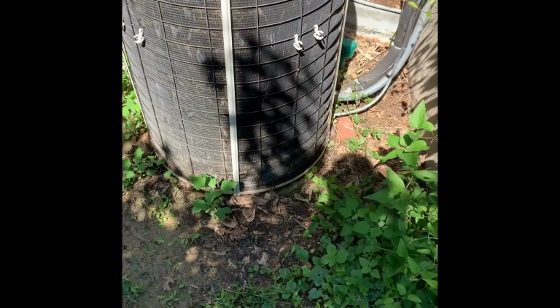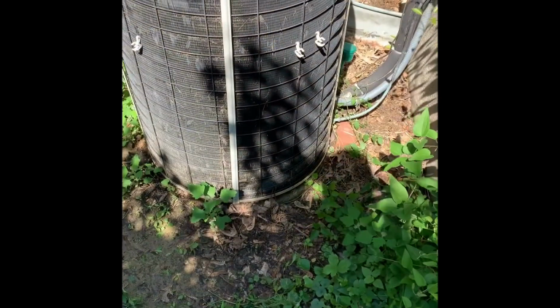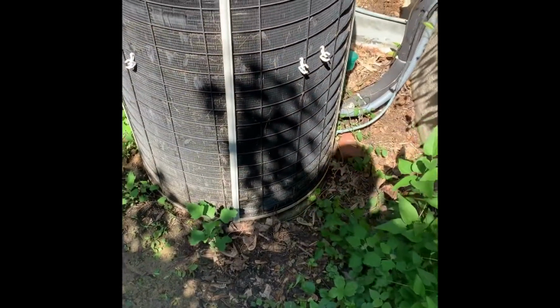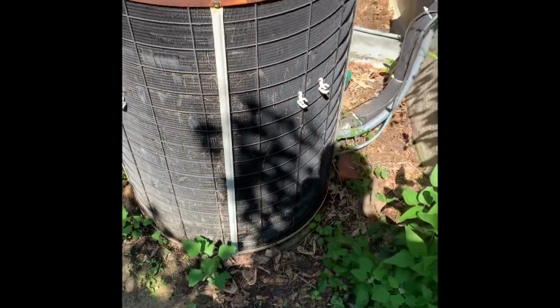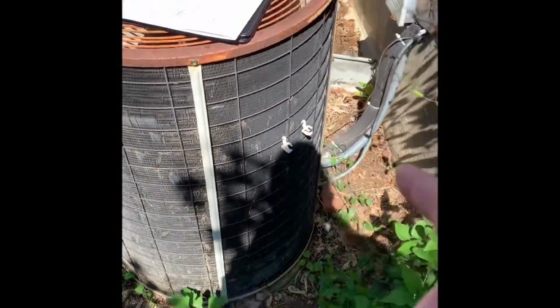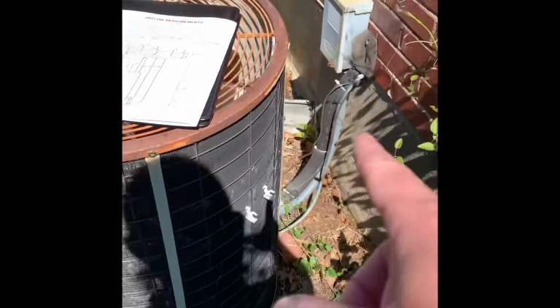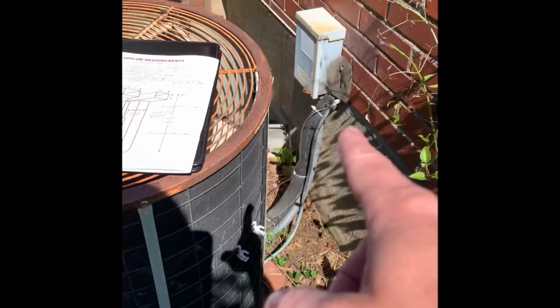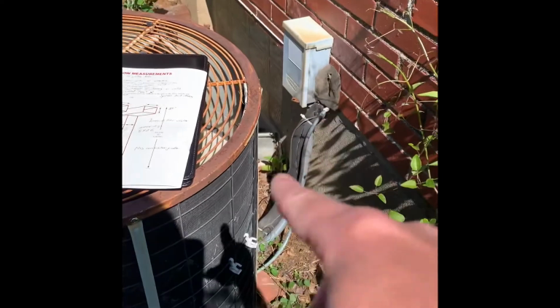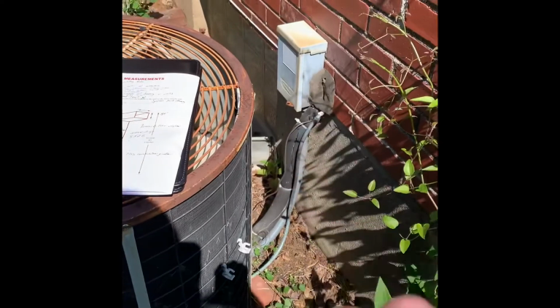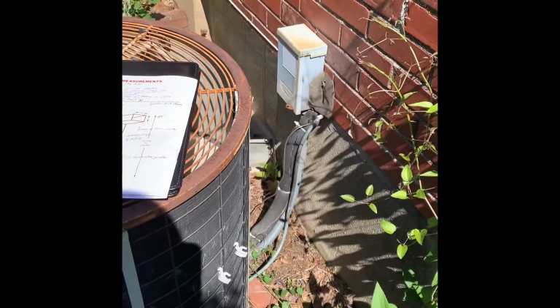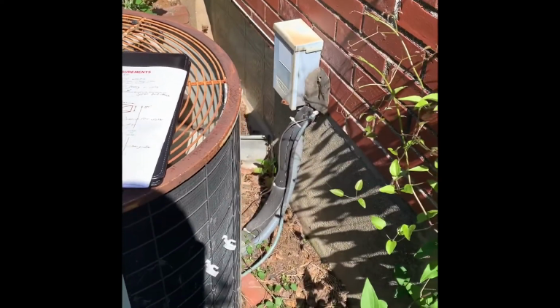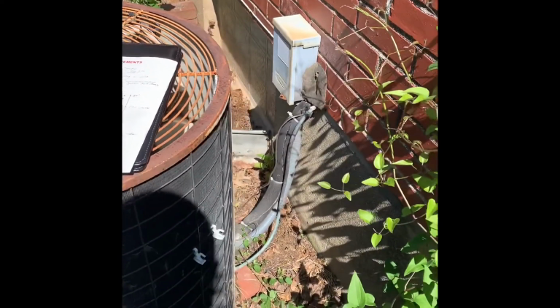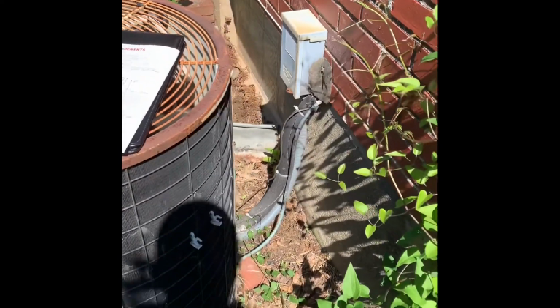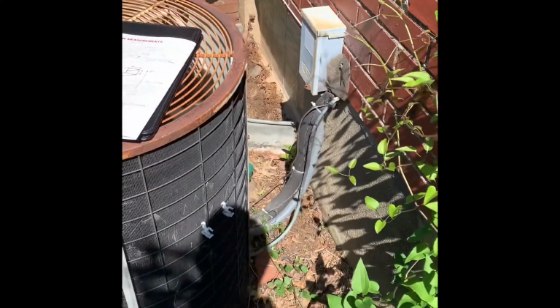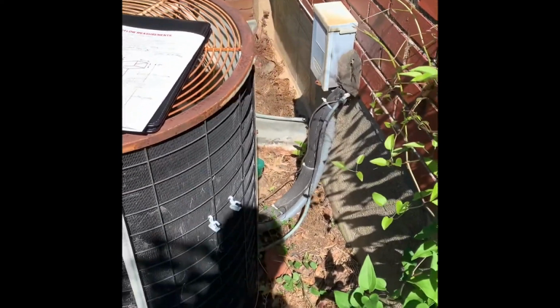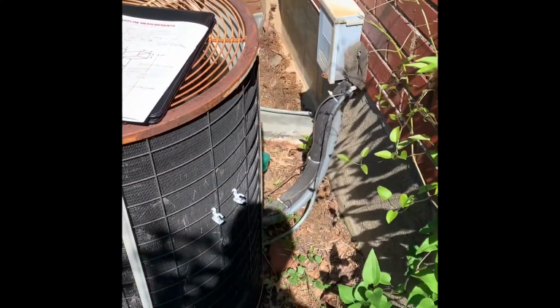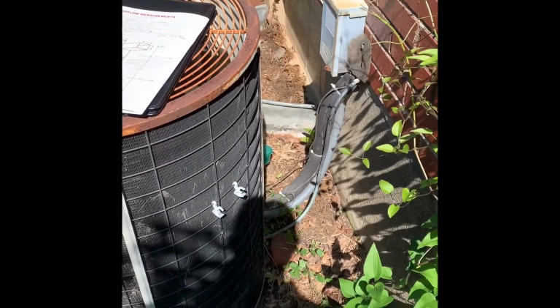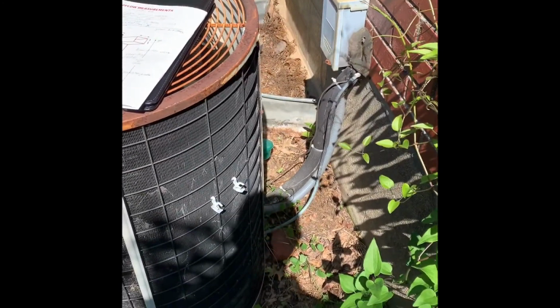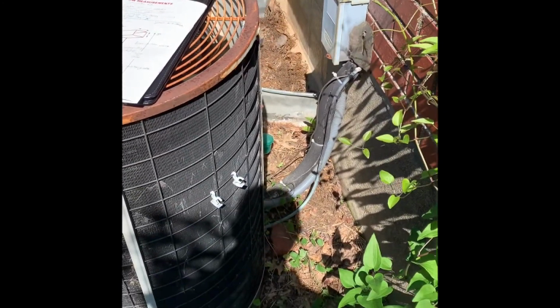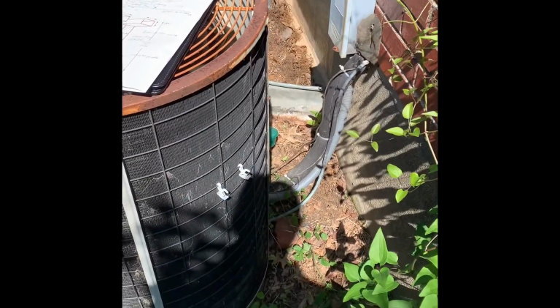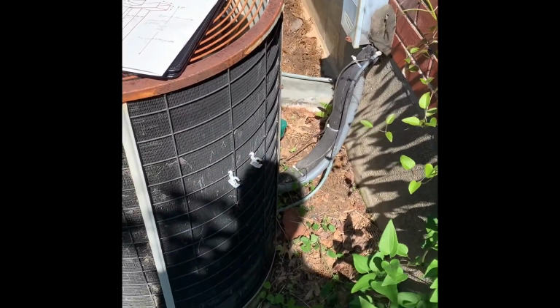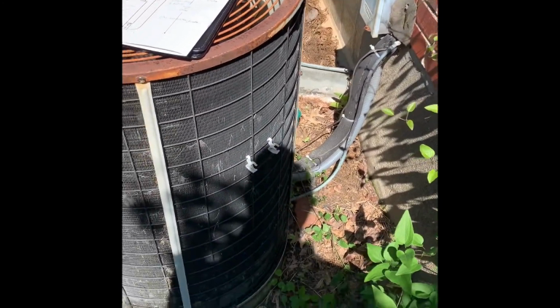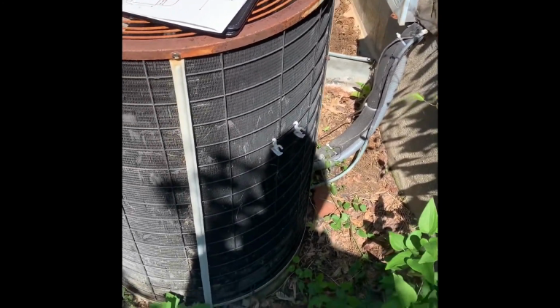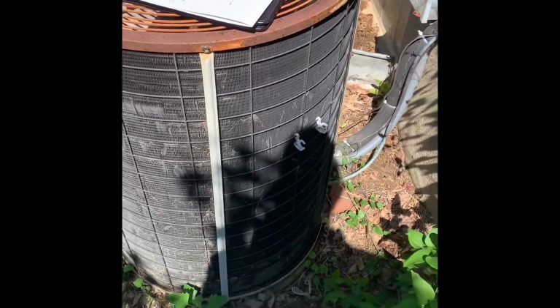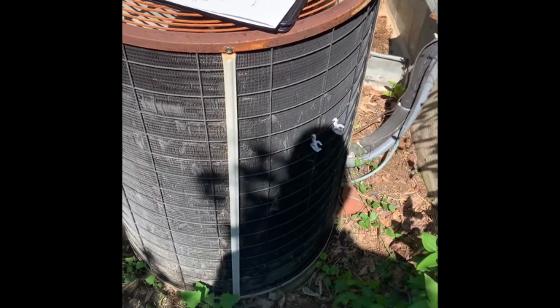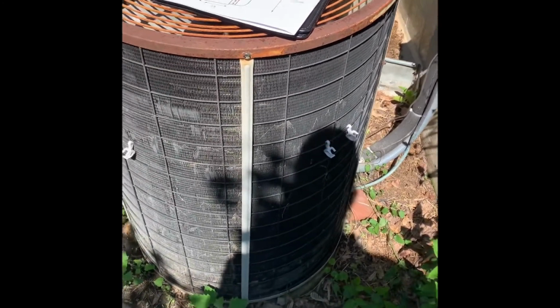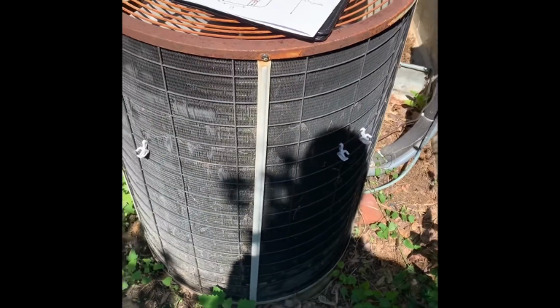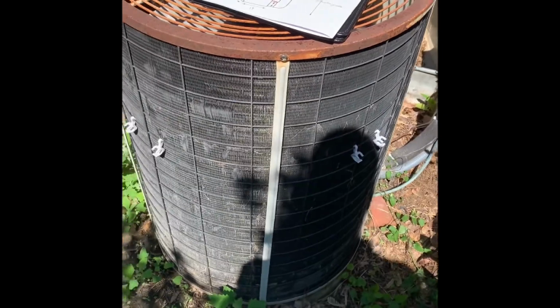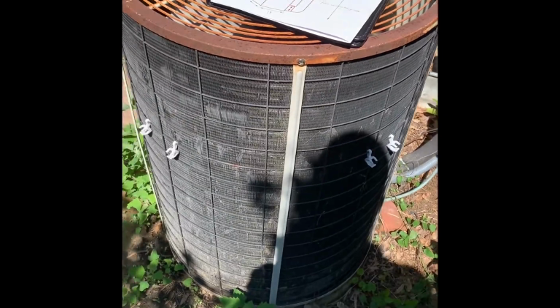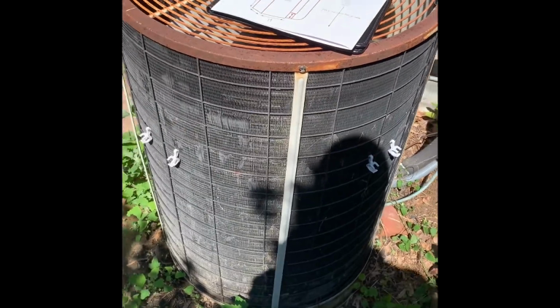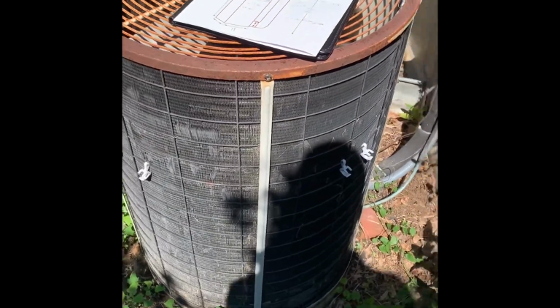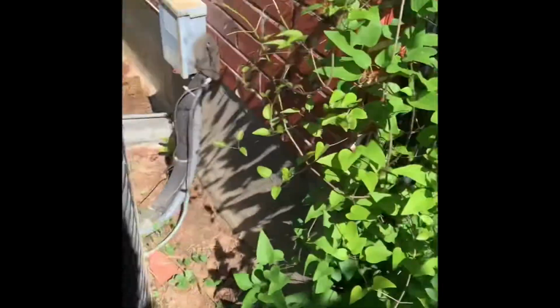Alright guys, here's our unit outside. New disconnect, new whip, new lines are coming through — so make sure we seal the hole. We'll level a new pad. Tags wore off.